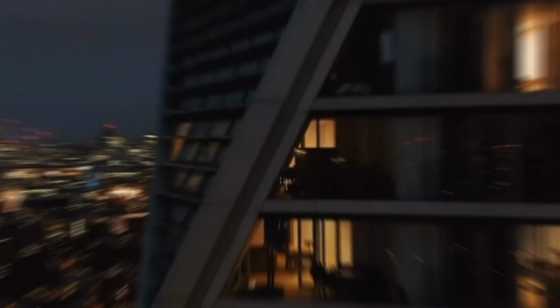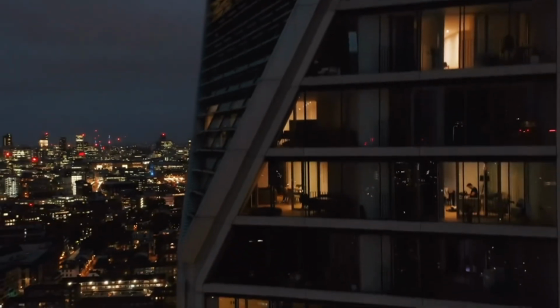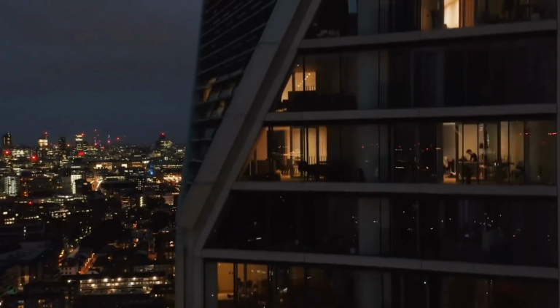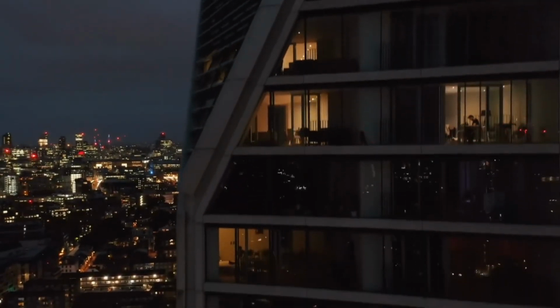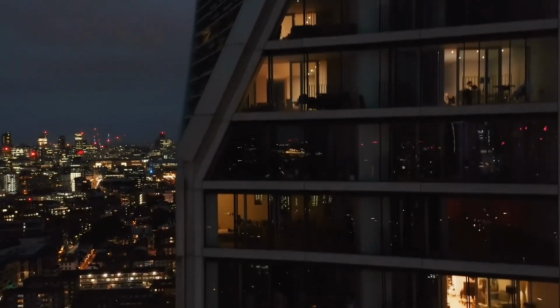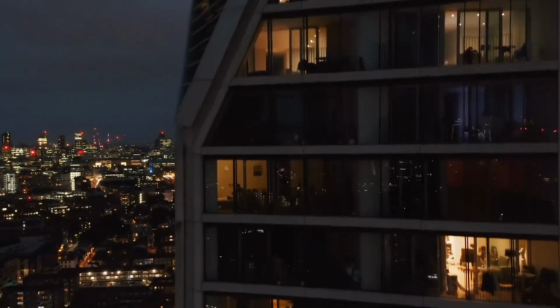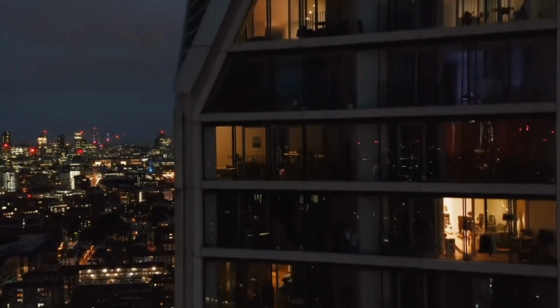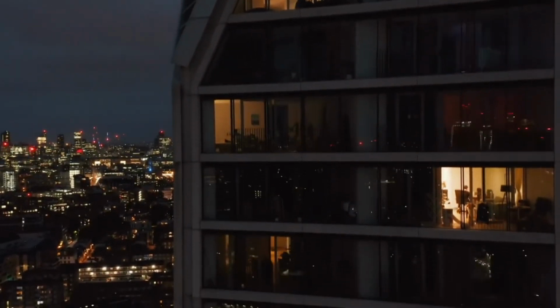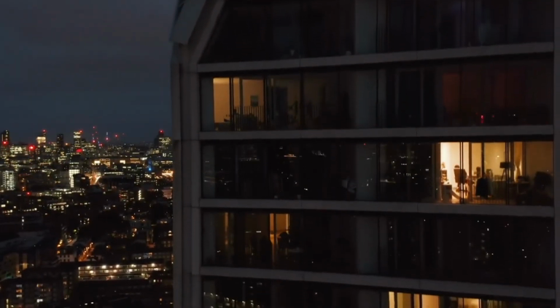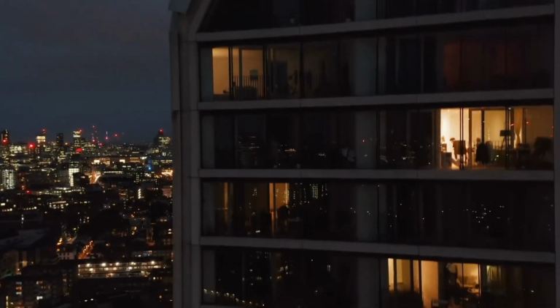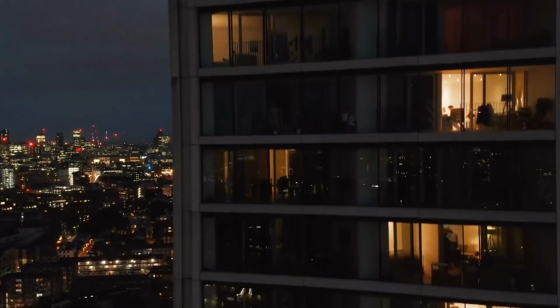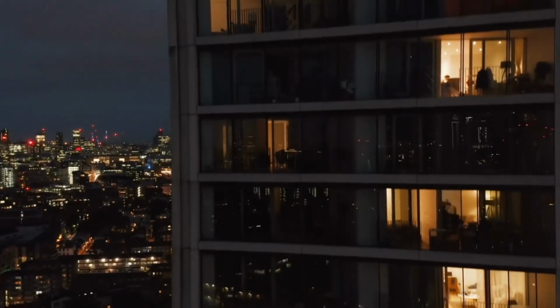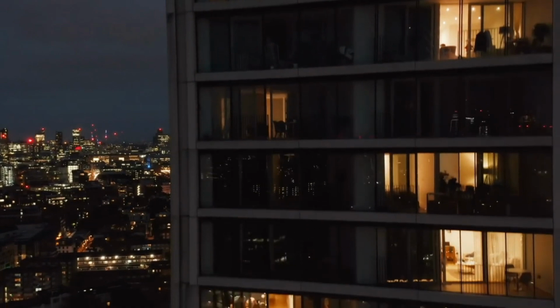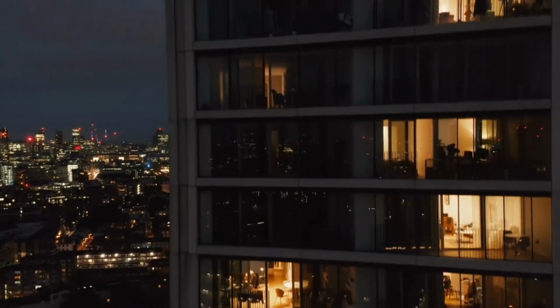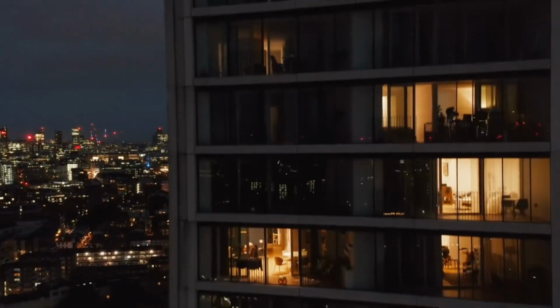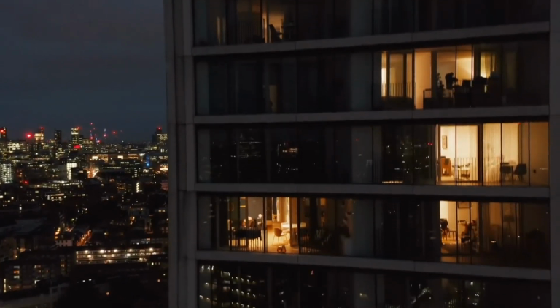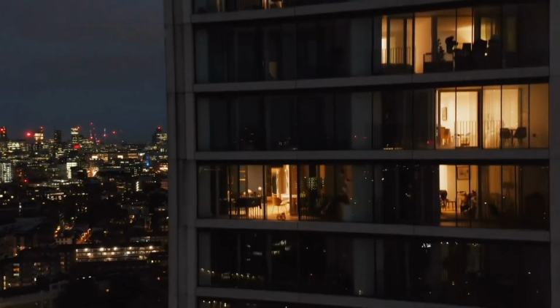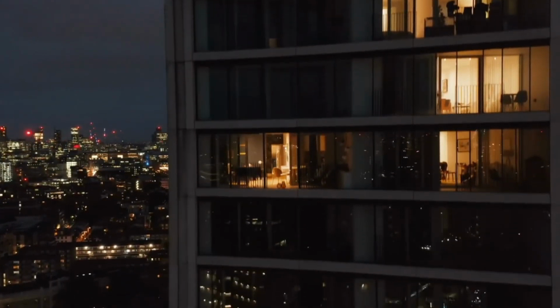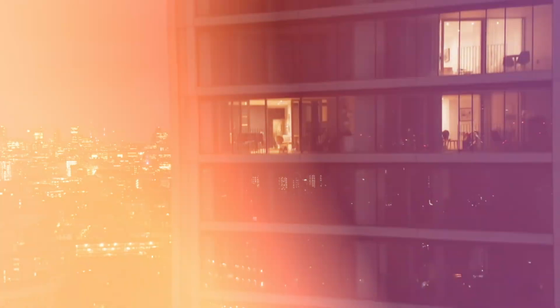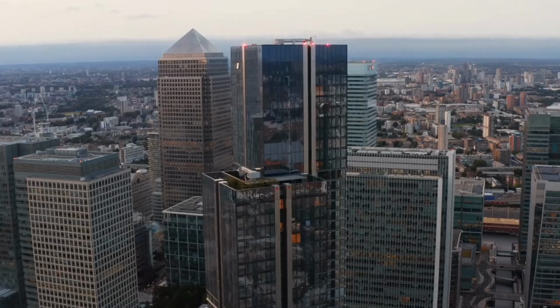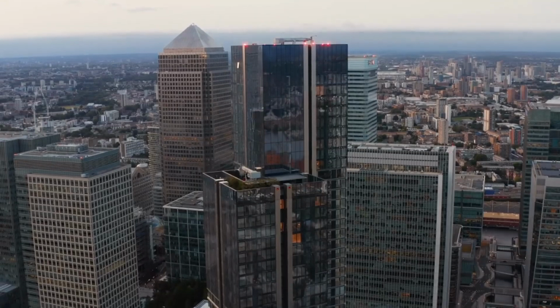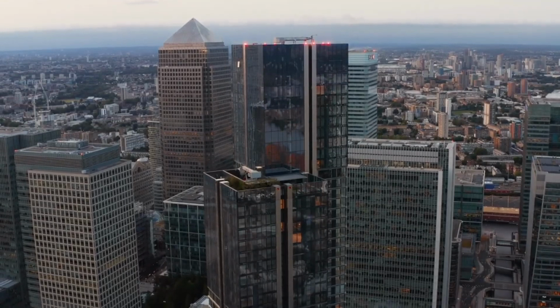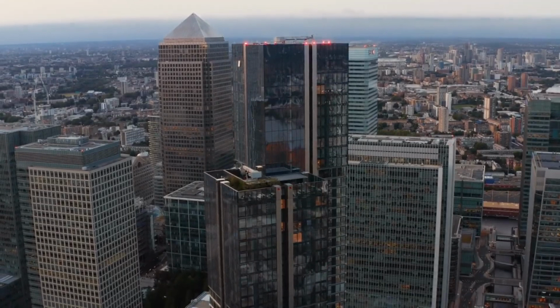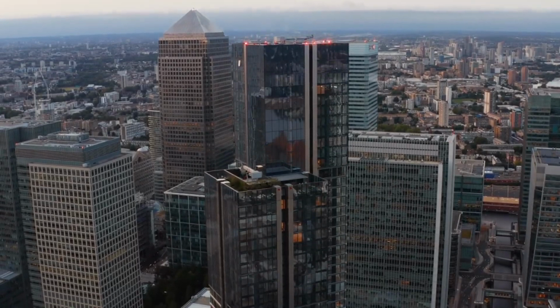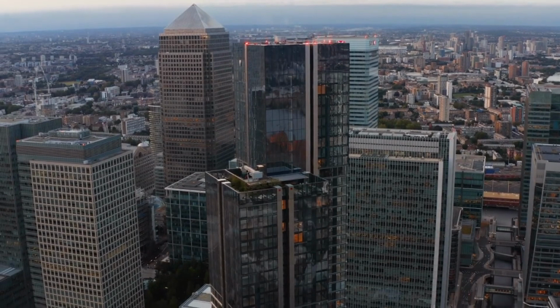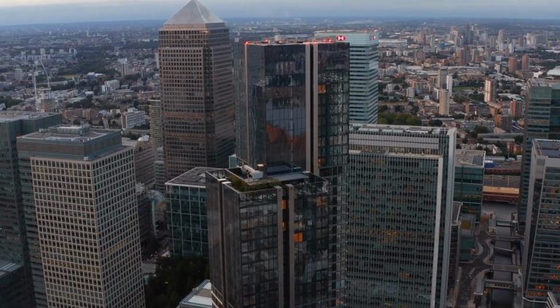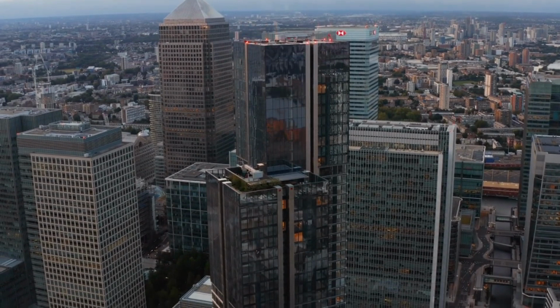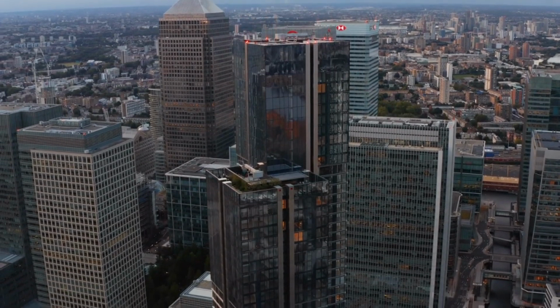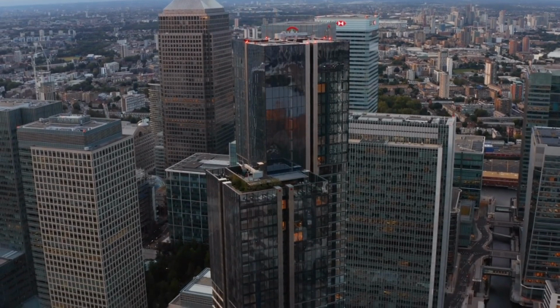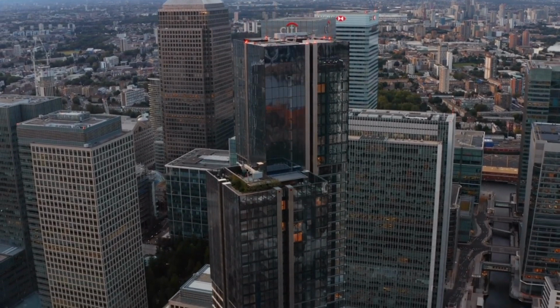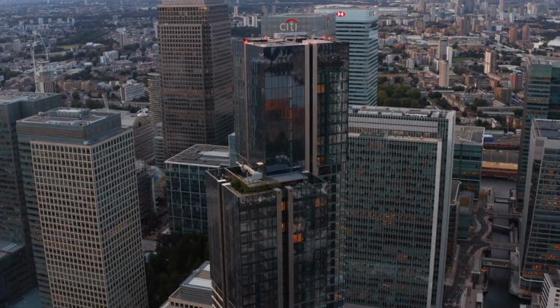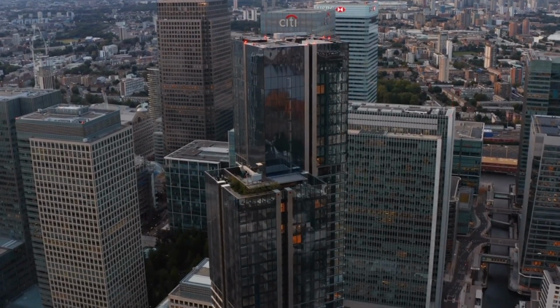And at the top? Public galleries, rooftop gardens, and office space that's so high in demand, it's already sold out years in advance. So why now? And how do you even build something like this in a city this old? Let's break it down.